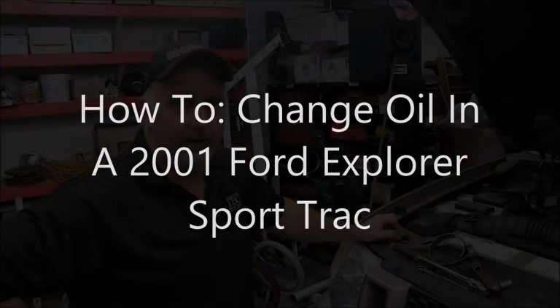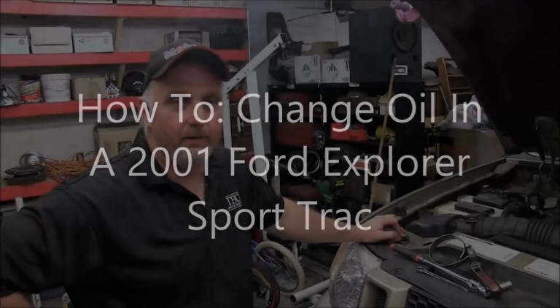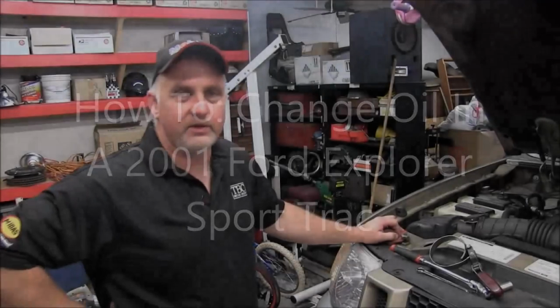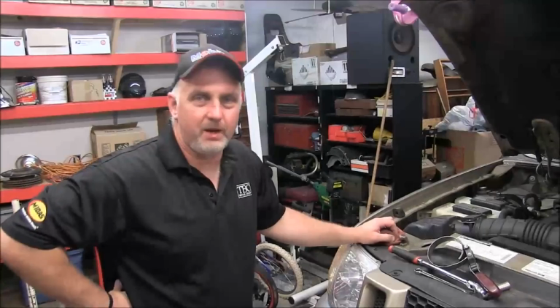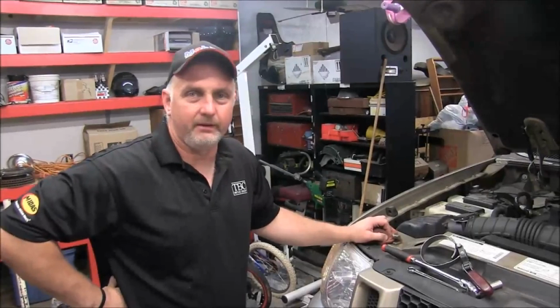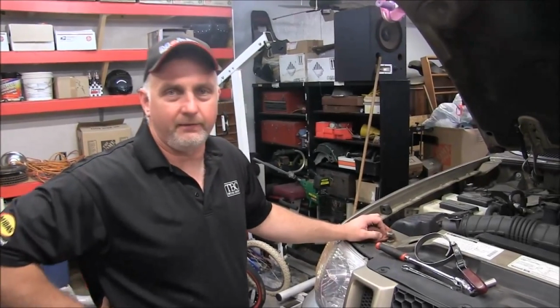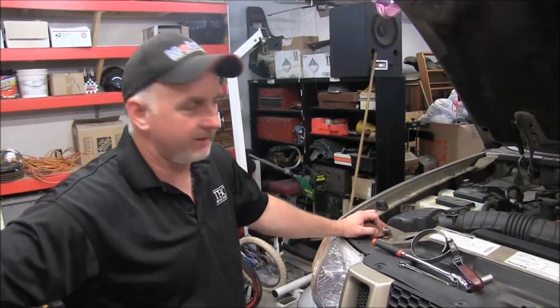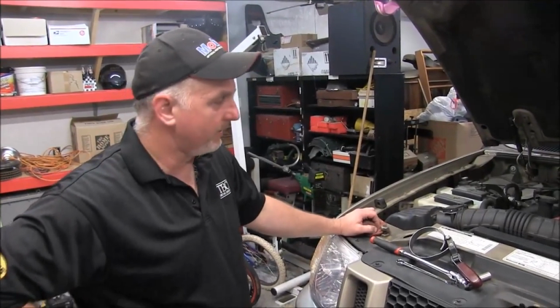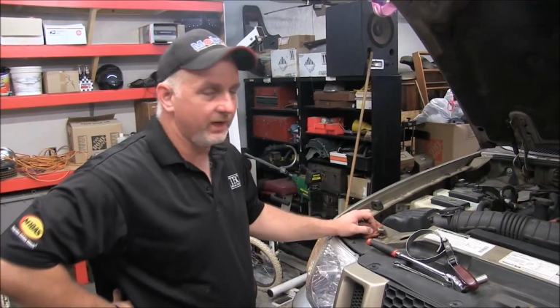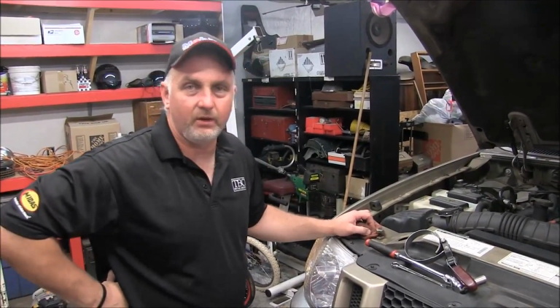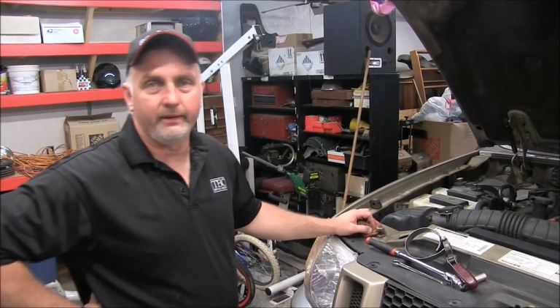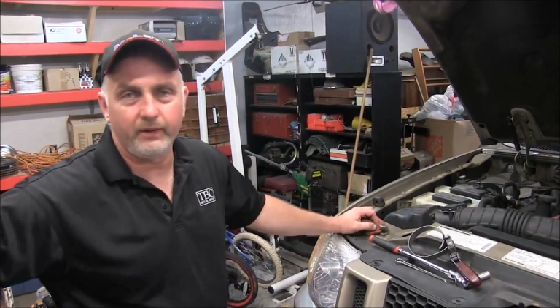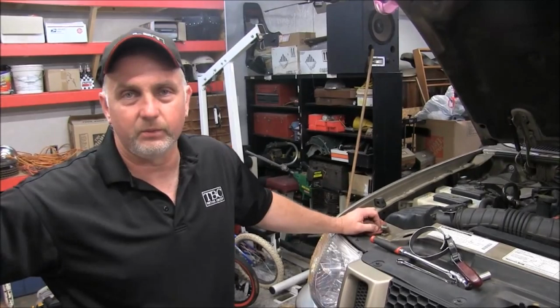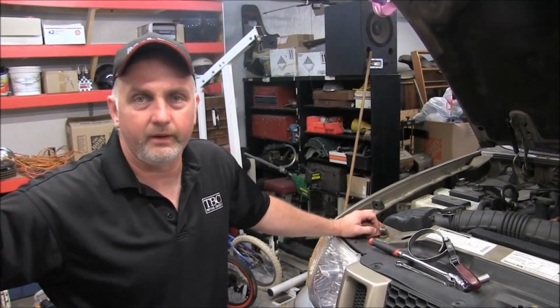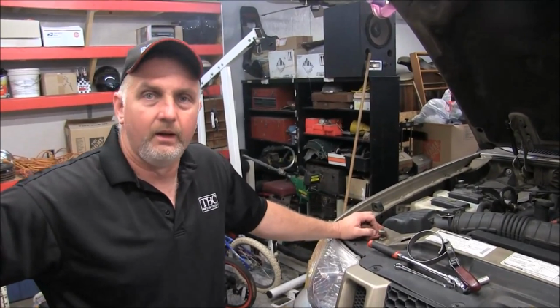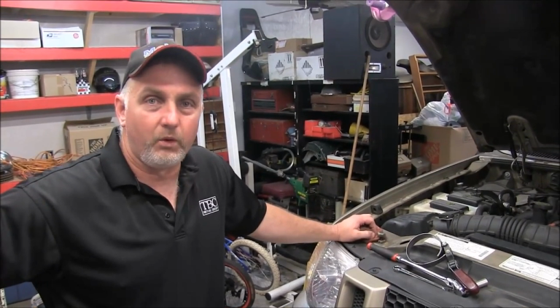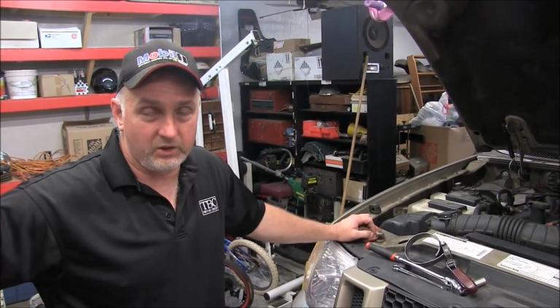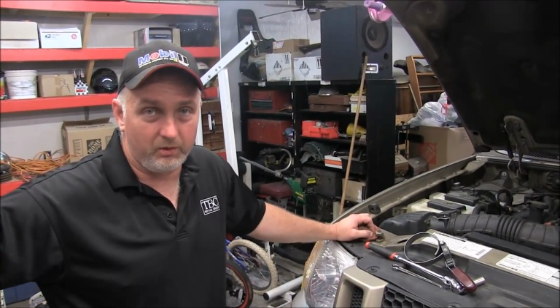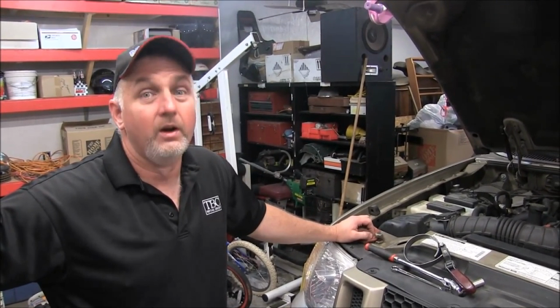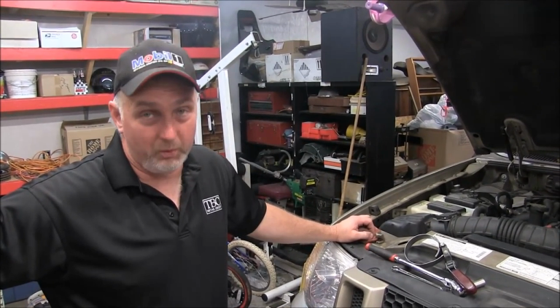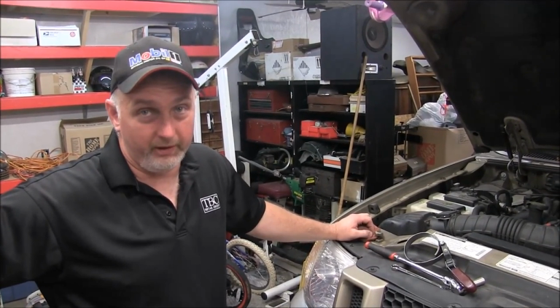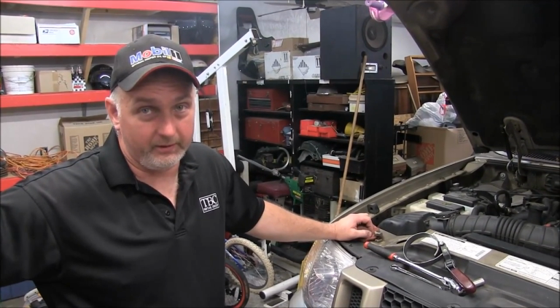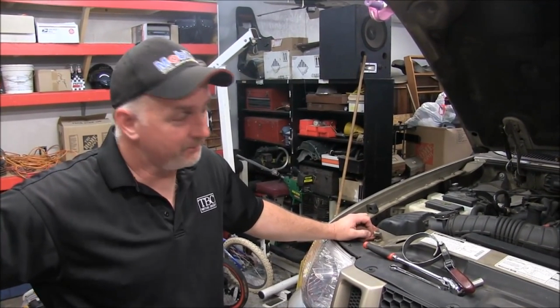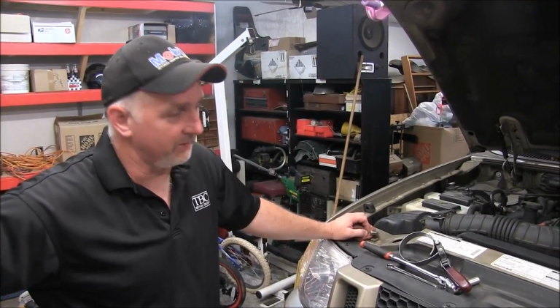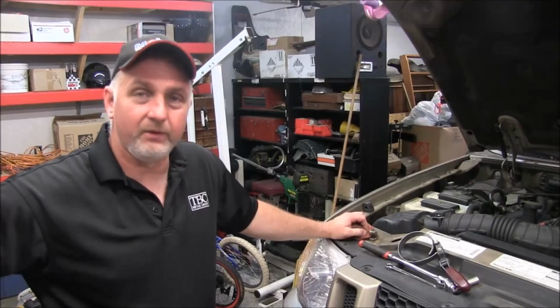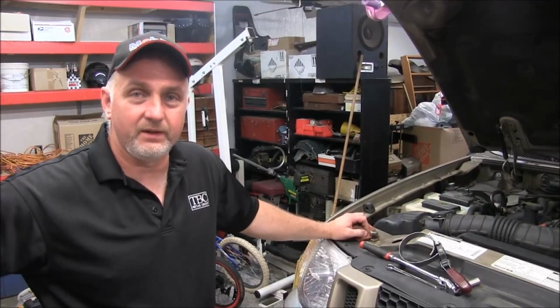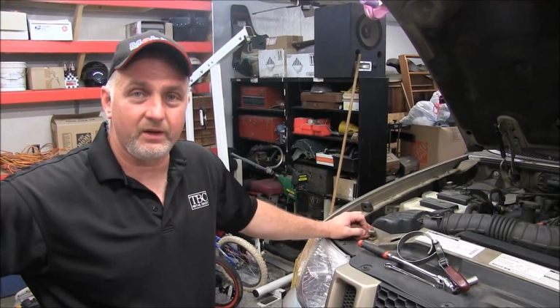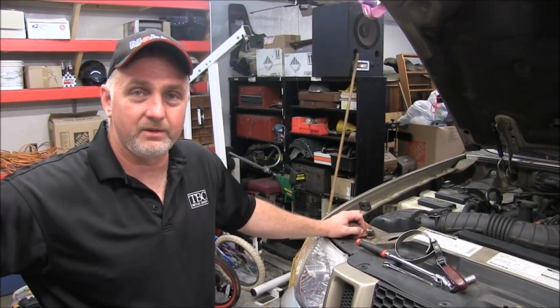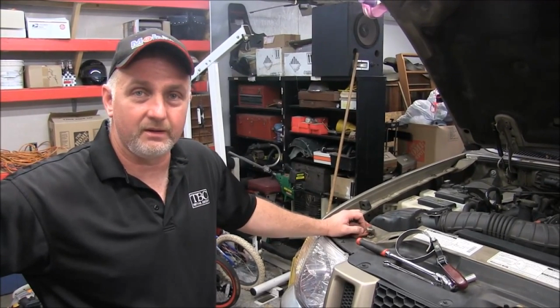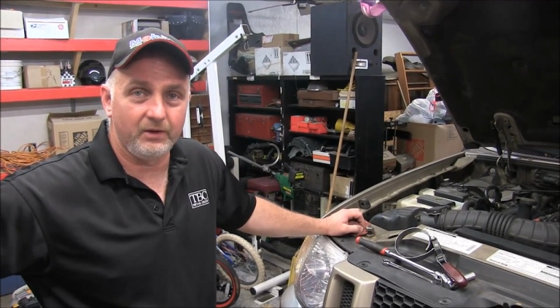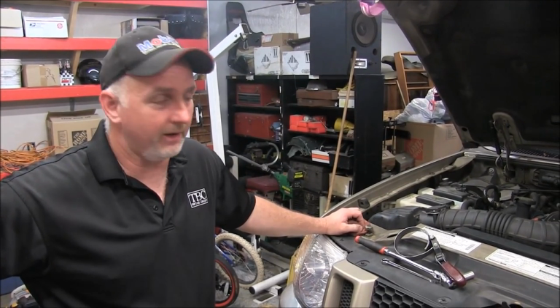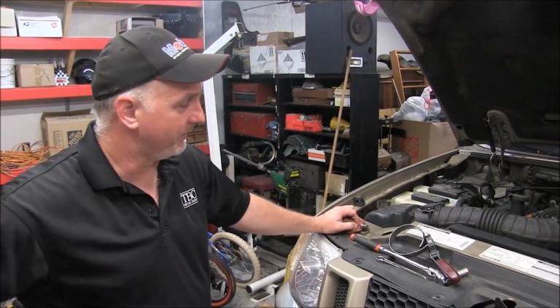Howdy ho there, friends and neighbors, Bobby here today. Today we're going to be changing the oil in a 2001 Ford Explorer Sport Track. So if you have one of these vehicles, I hope this video will be helpful to you.